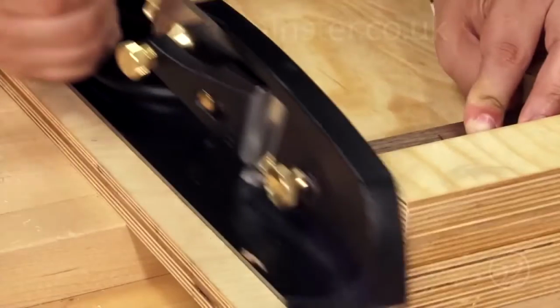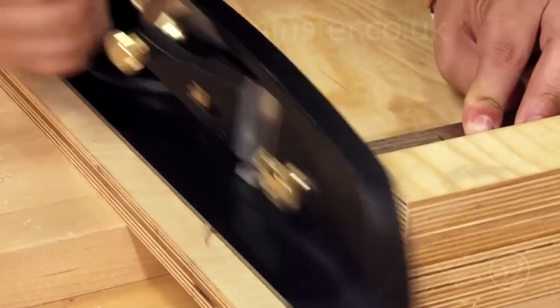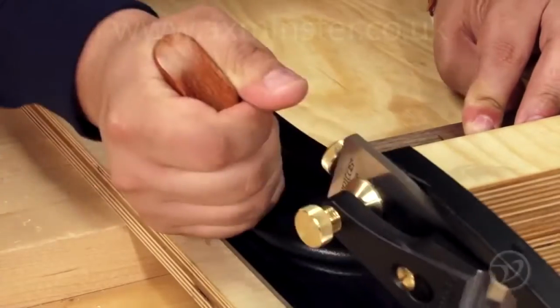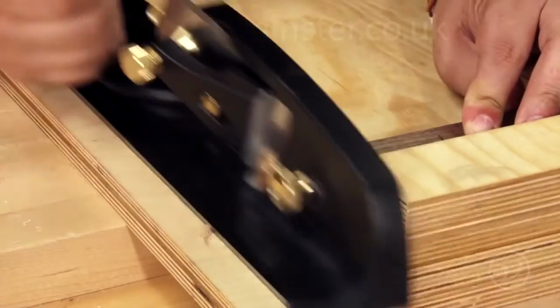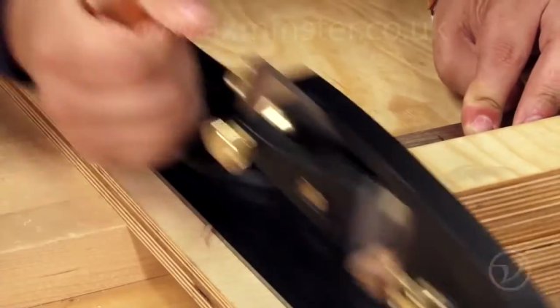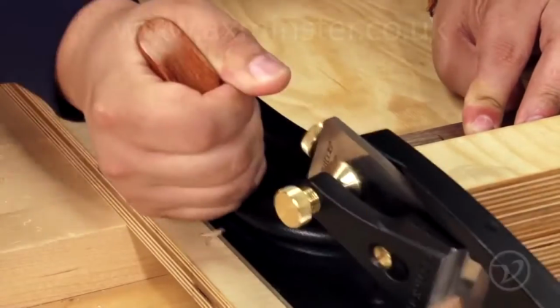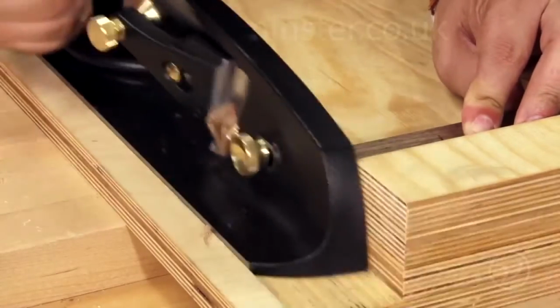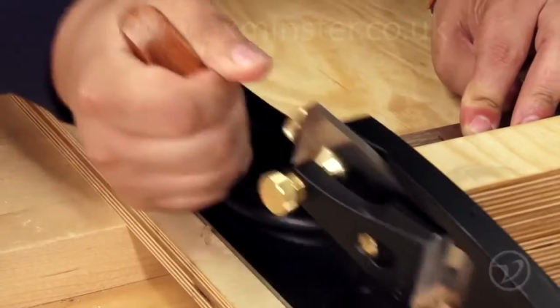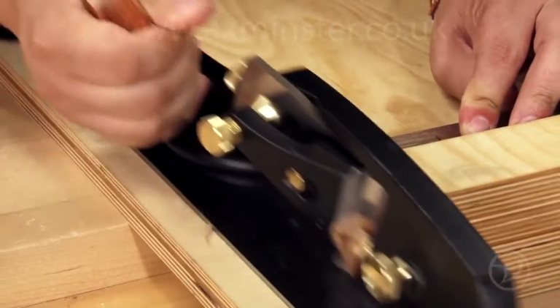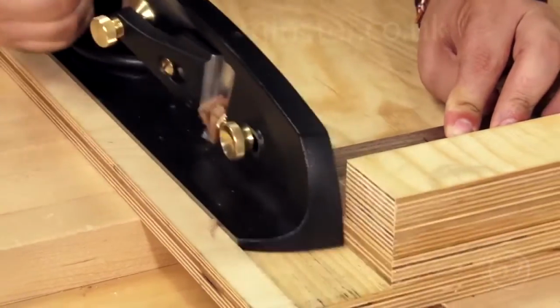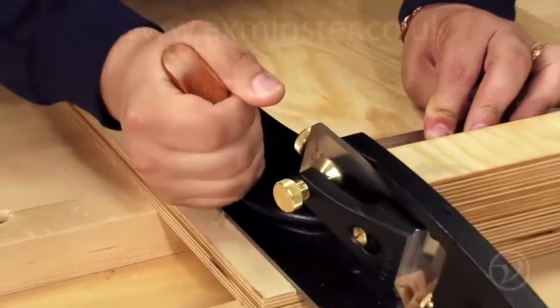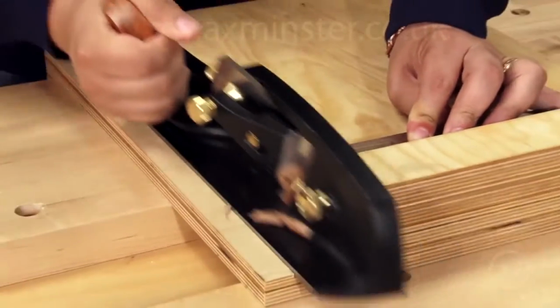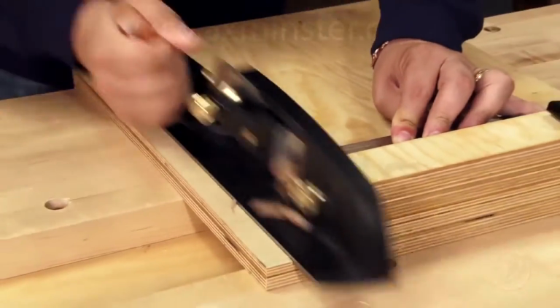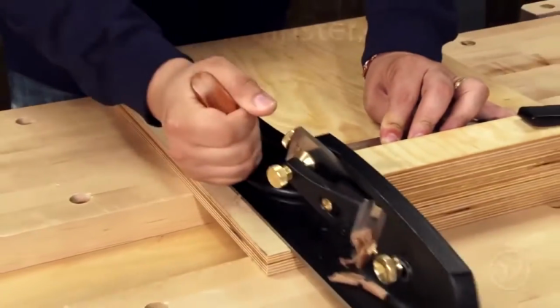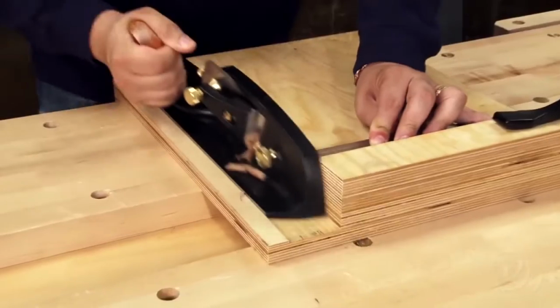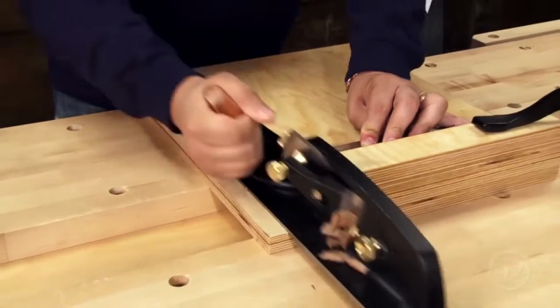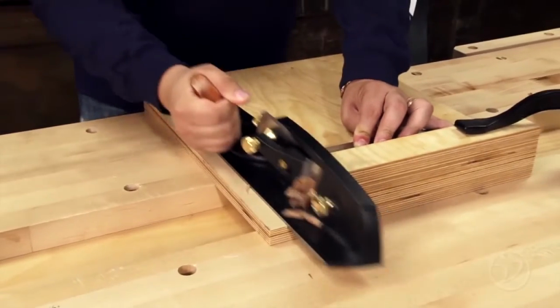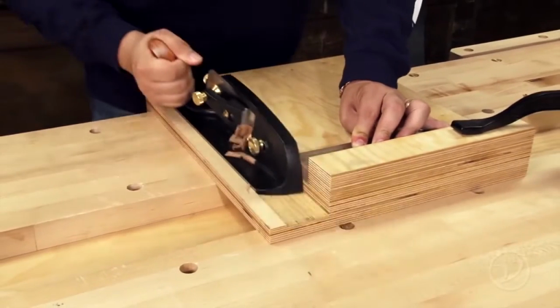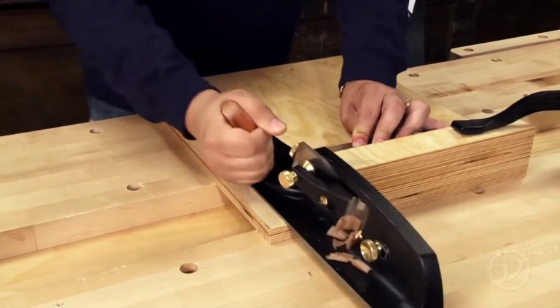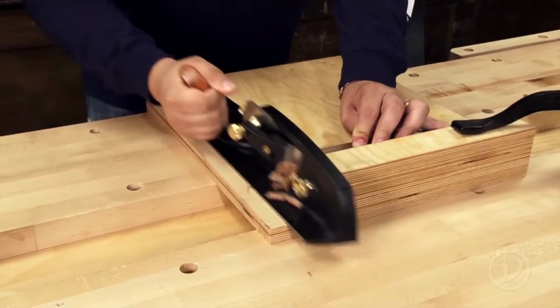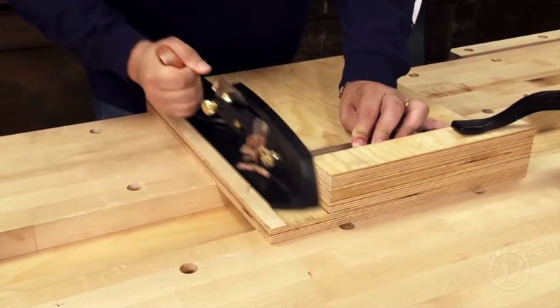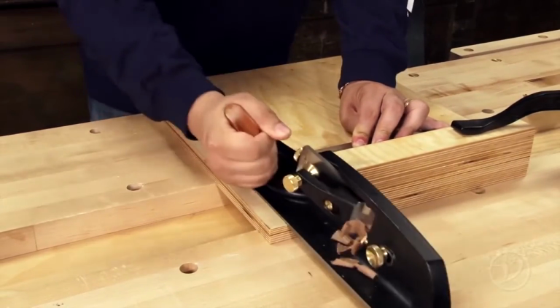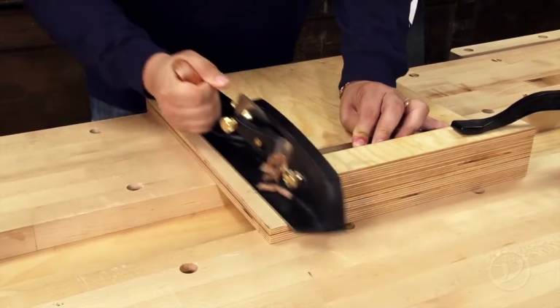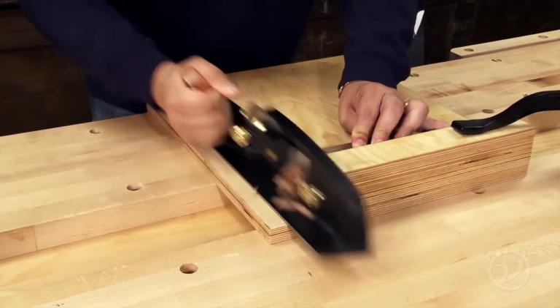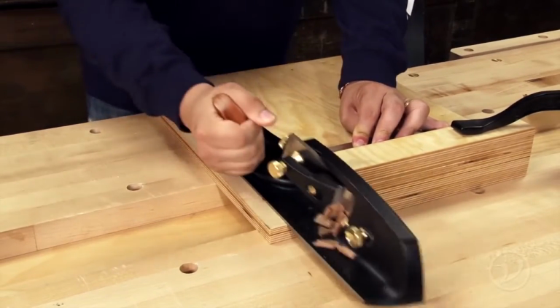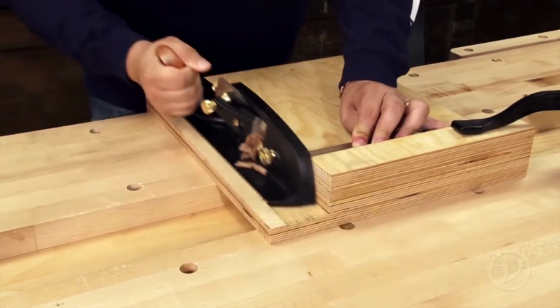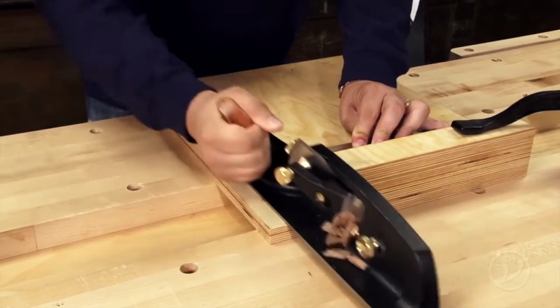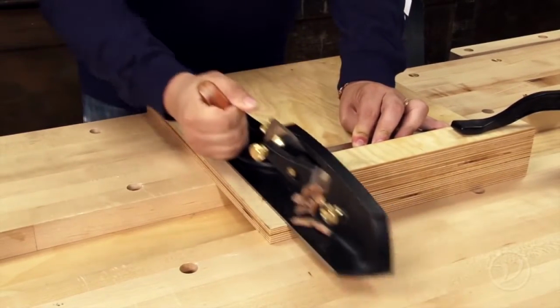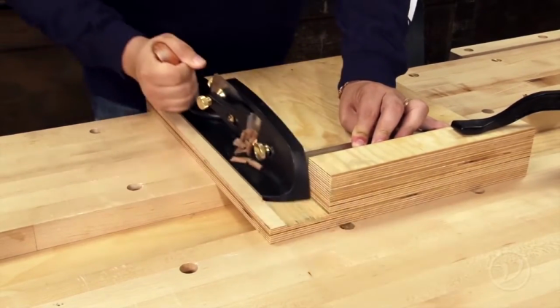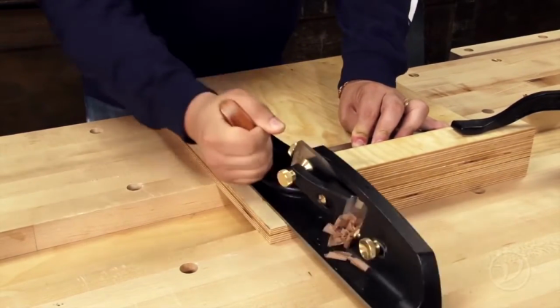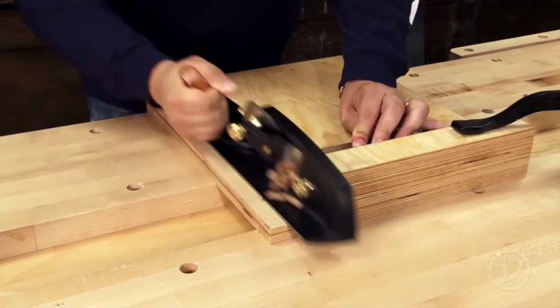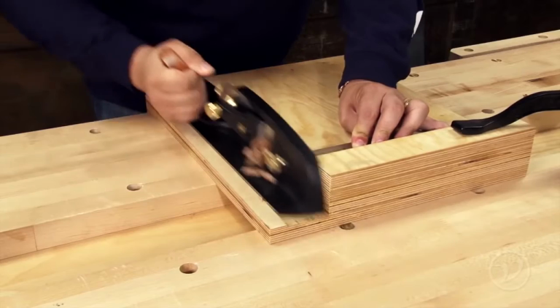Being able to precisely trim components to length is an important skill in woodworking. The Veritas shooting plane is a robust plane that makes short work of trimming end grain.